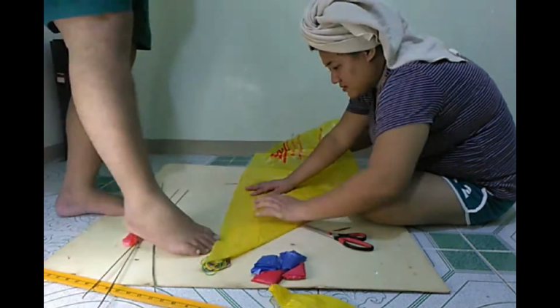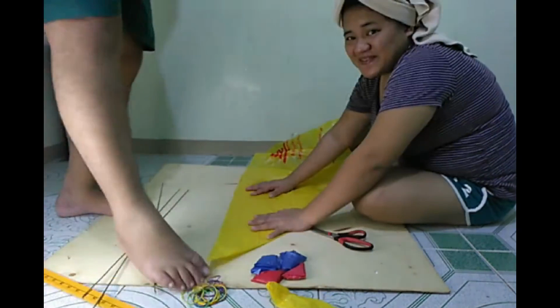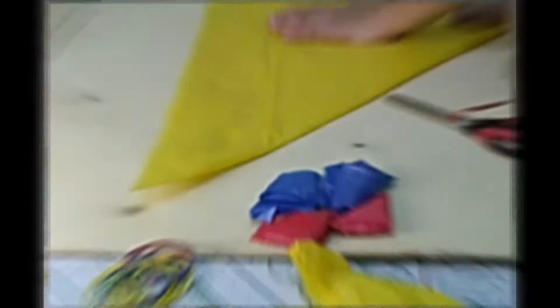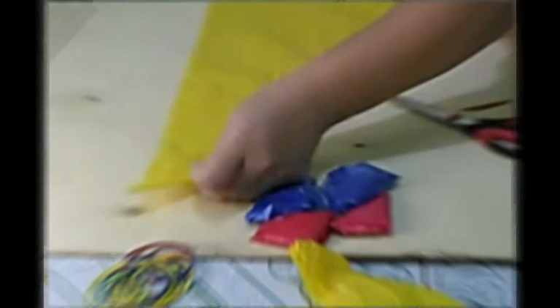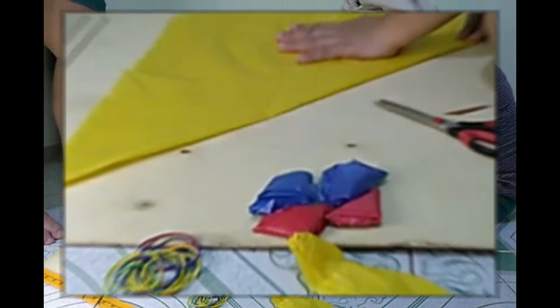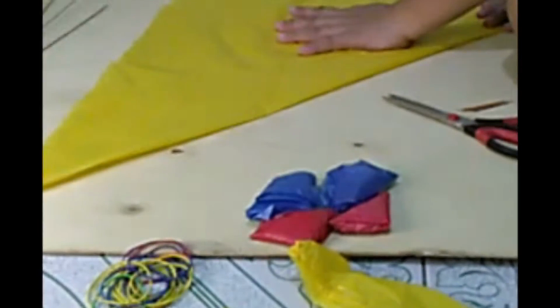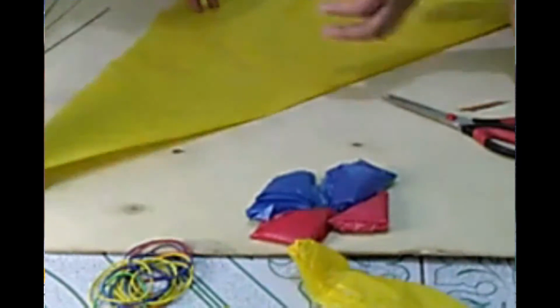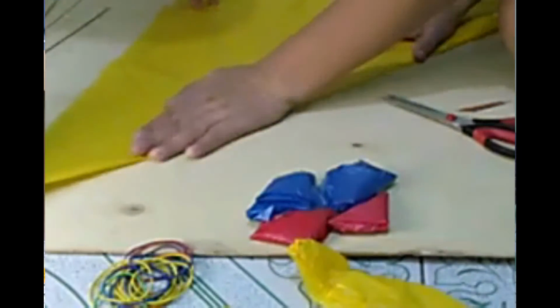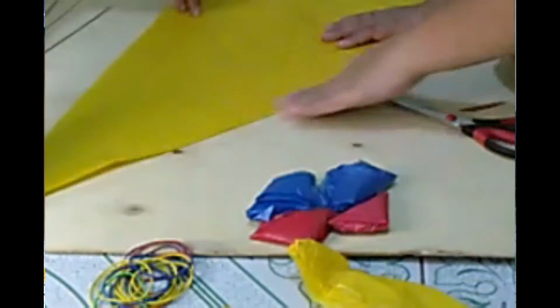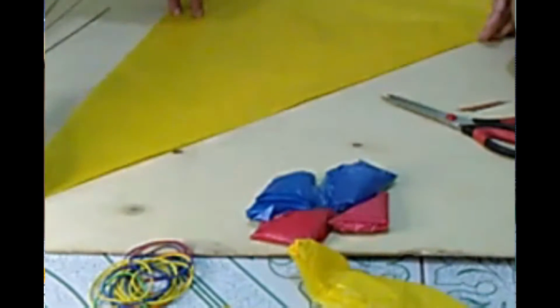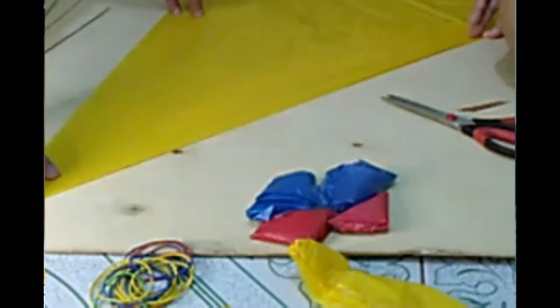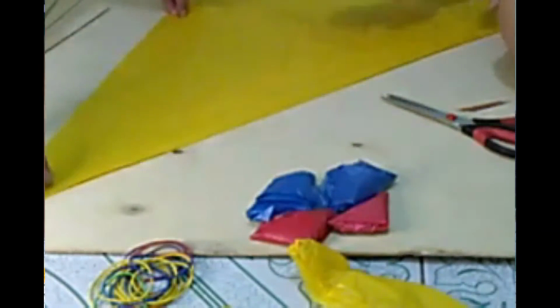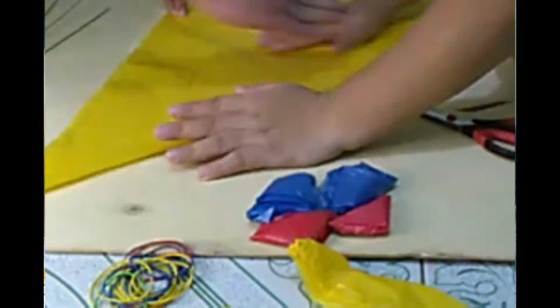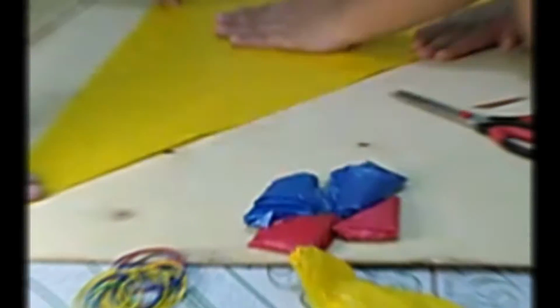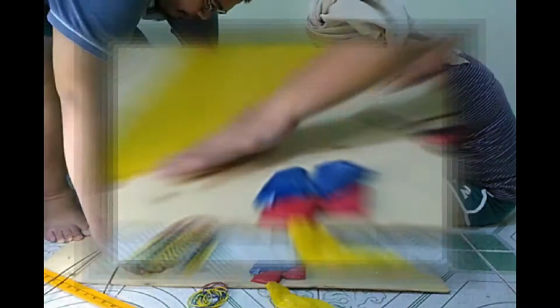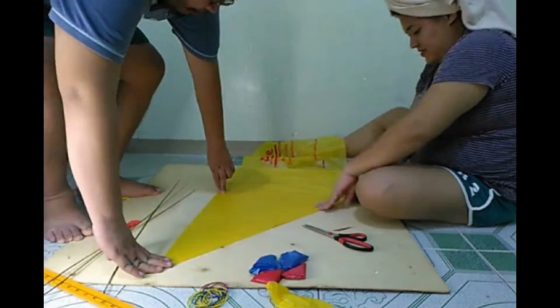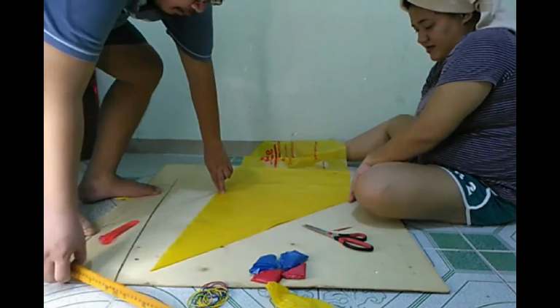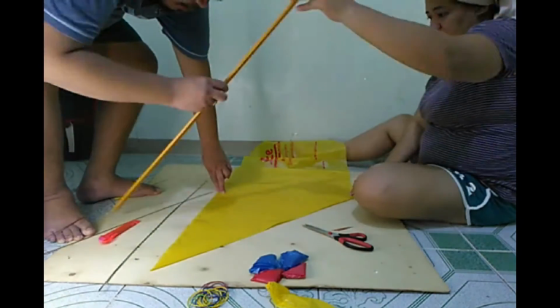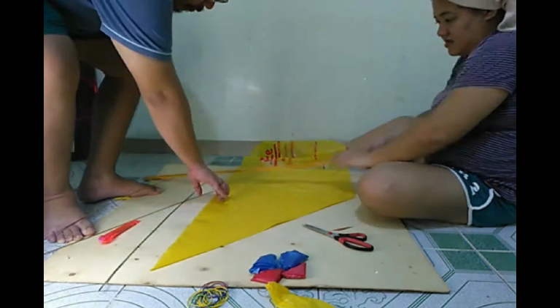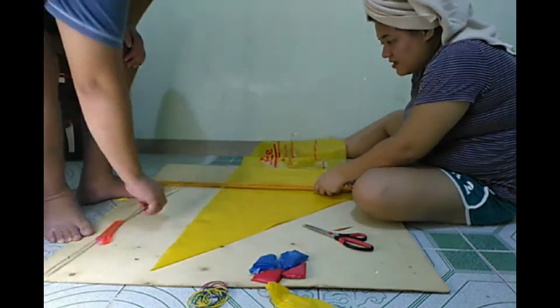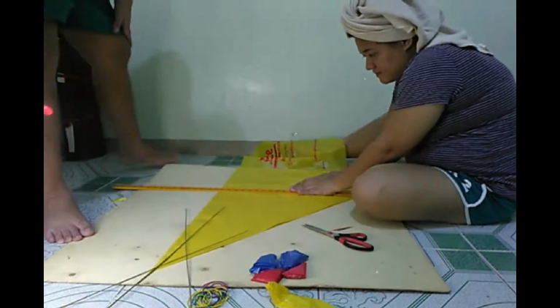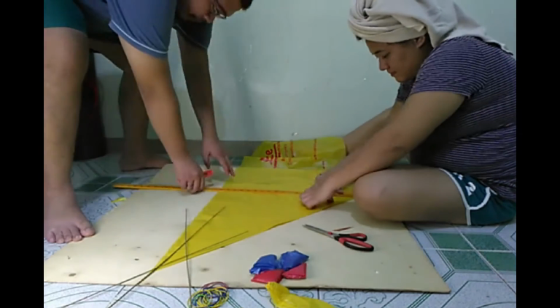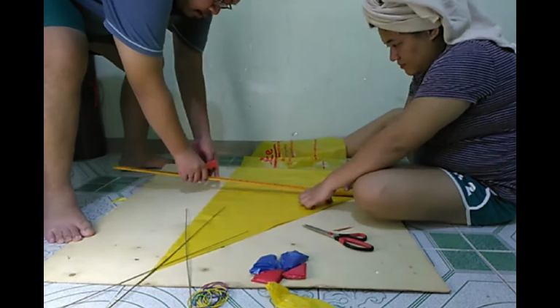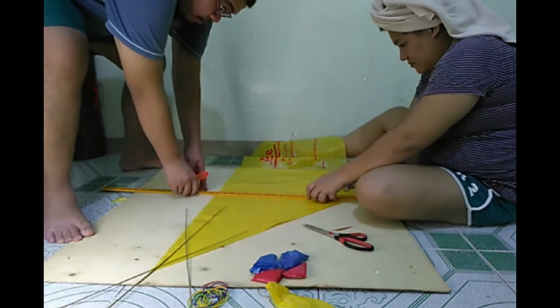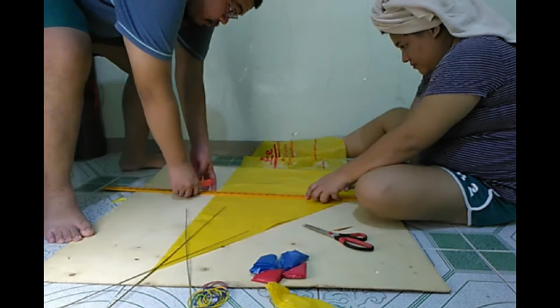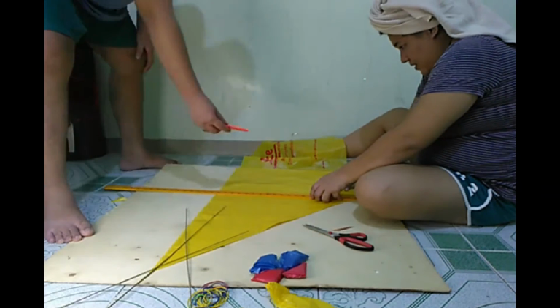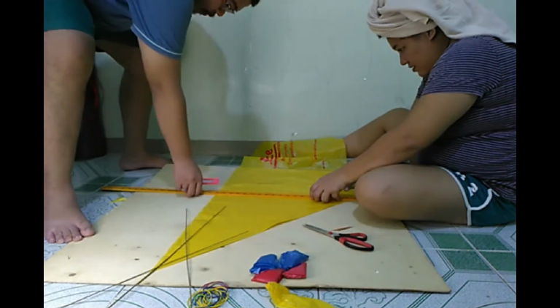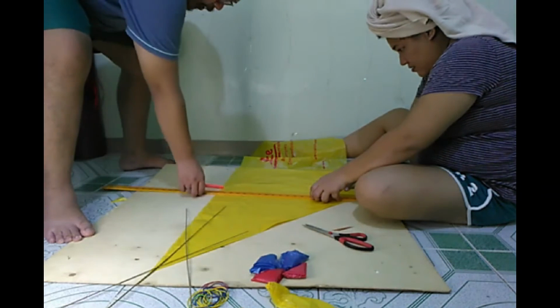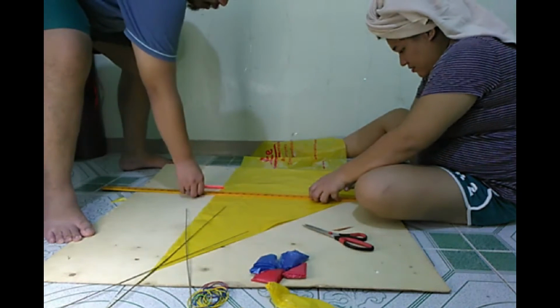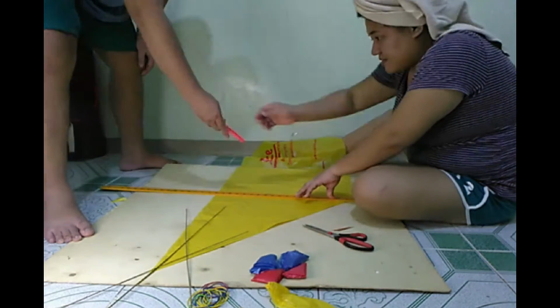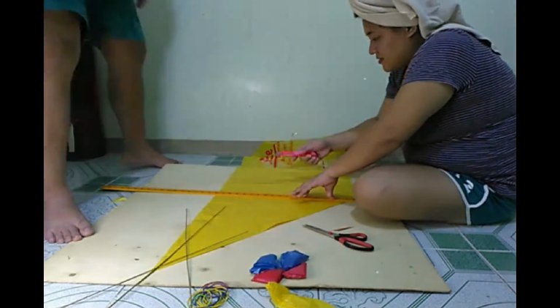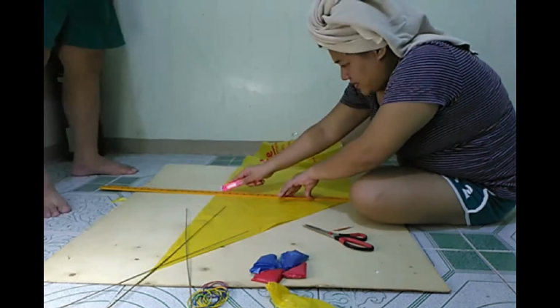I chose these colors — yellow, red, and blue — because I was feeling patriotic, and these colors represent the Philippine flag.